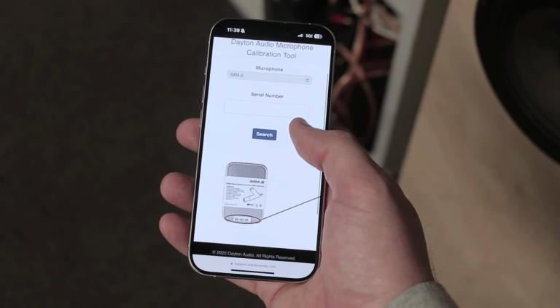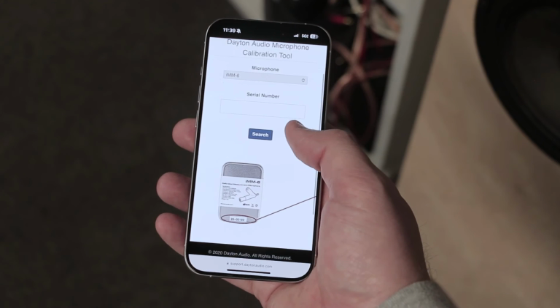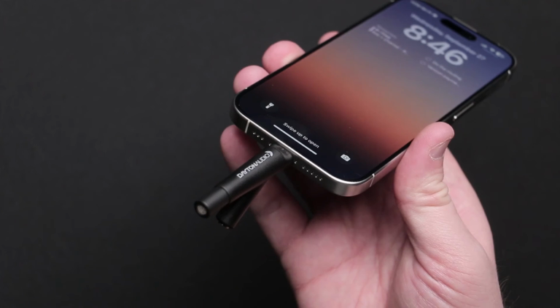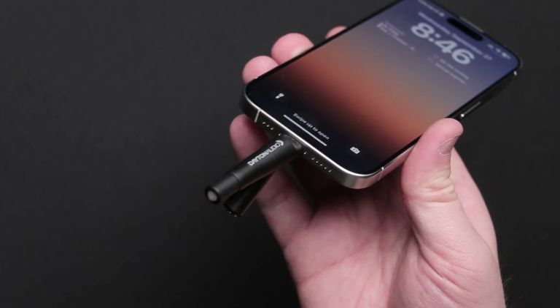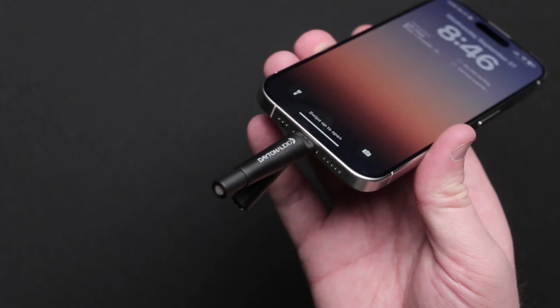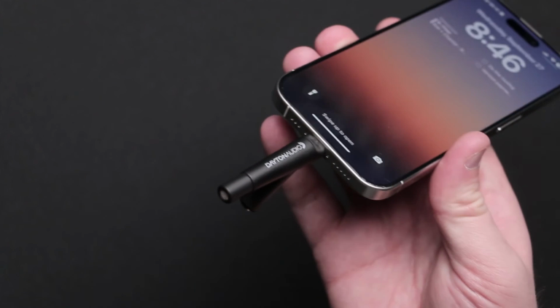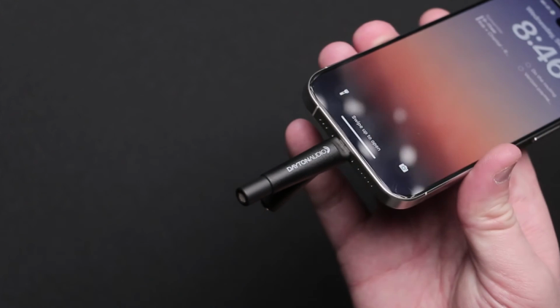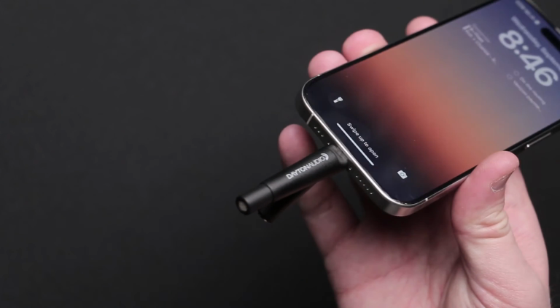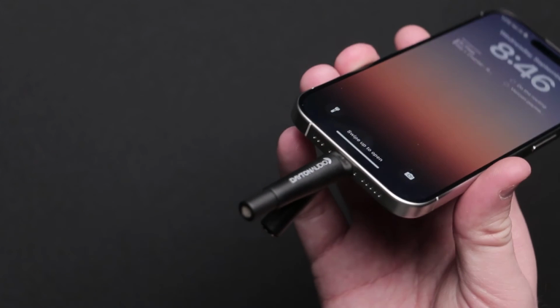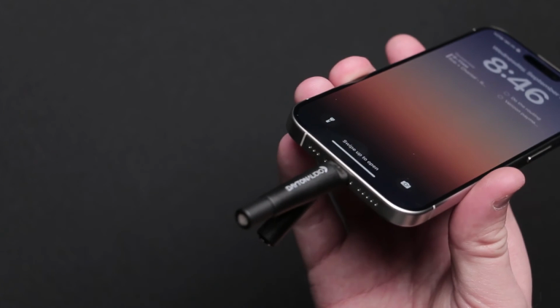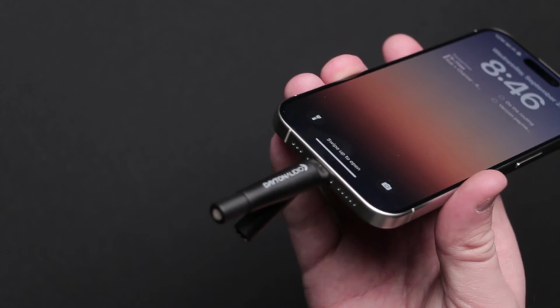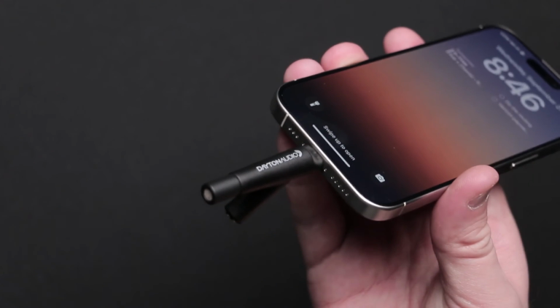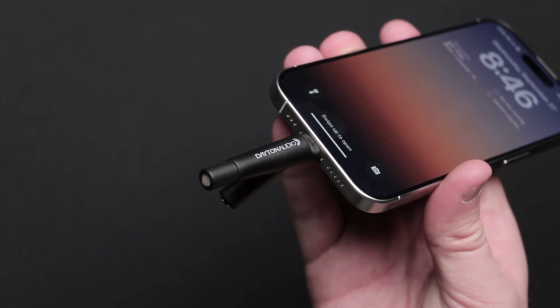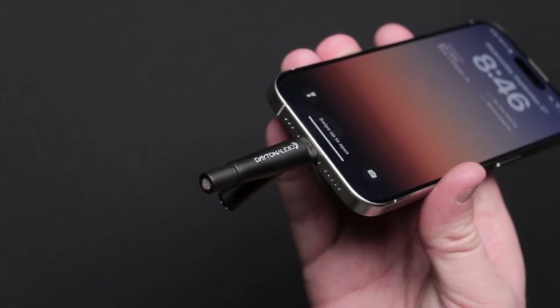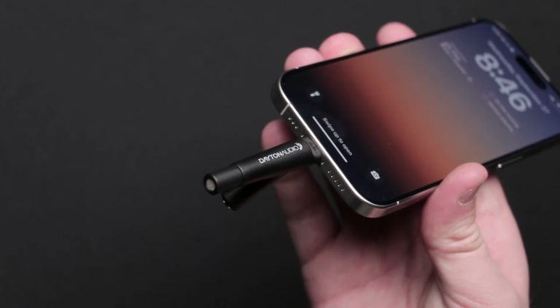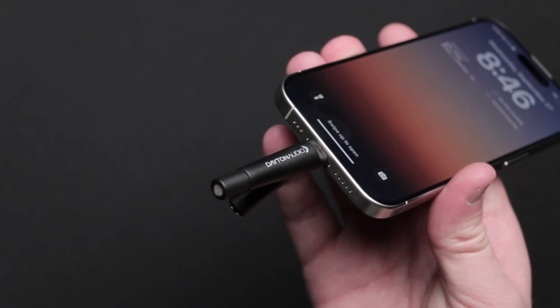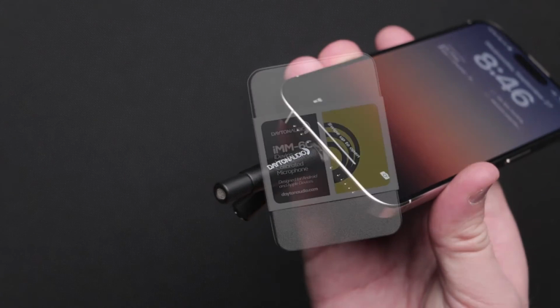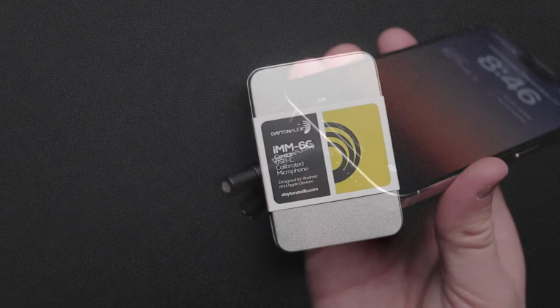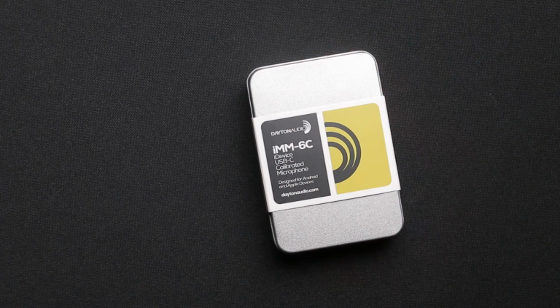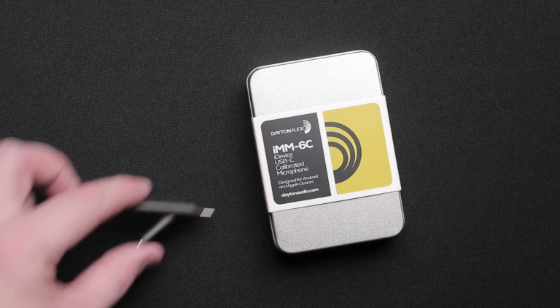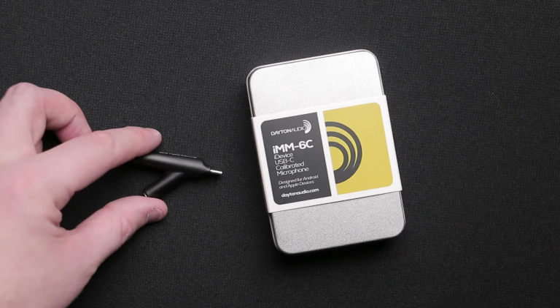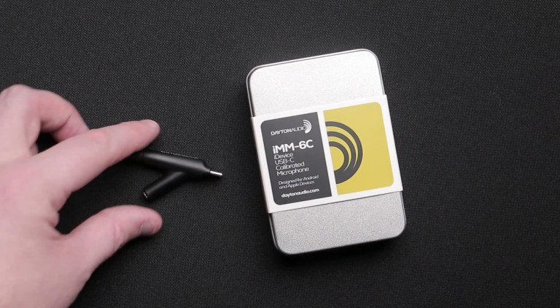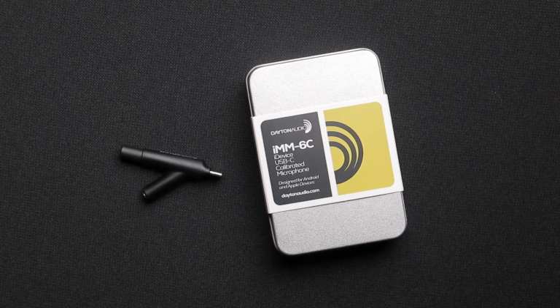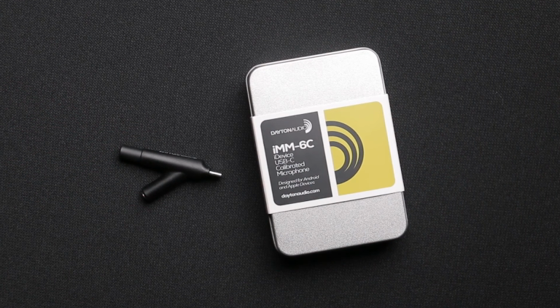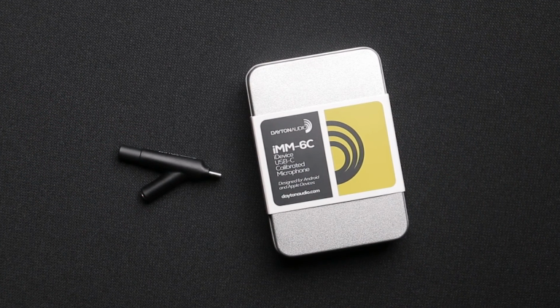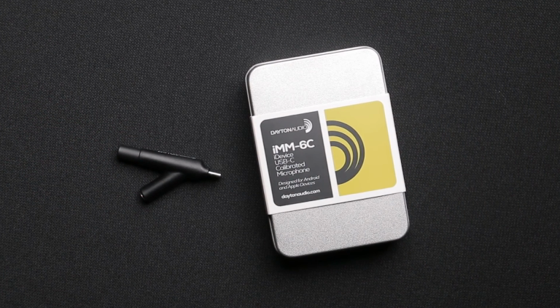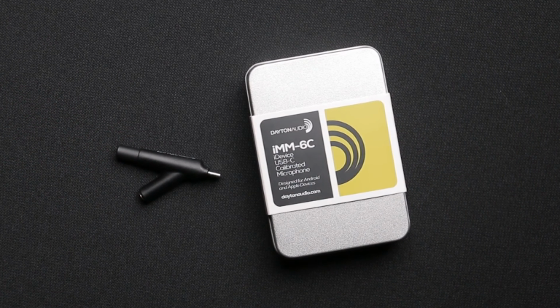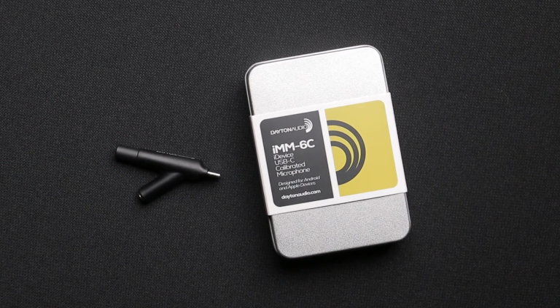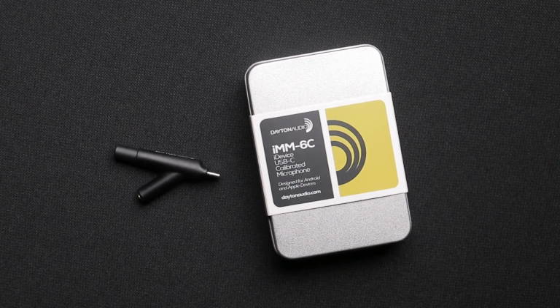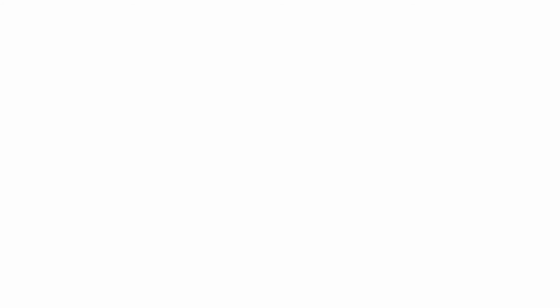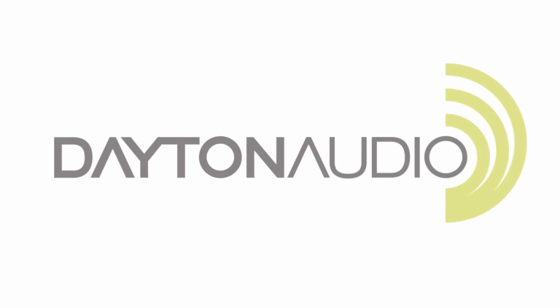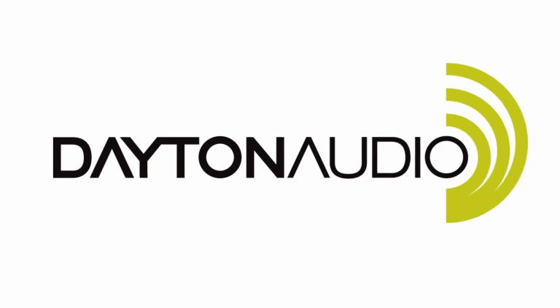If you want to learn more about your speakers and even make them sound better, pick up the Dayton Audio IMM-6C.